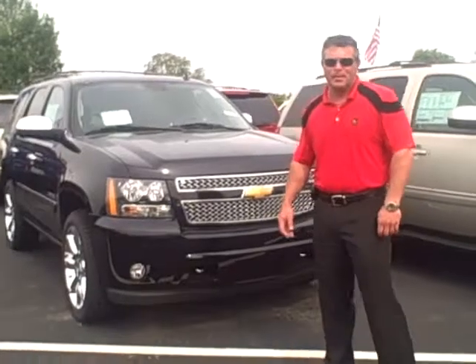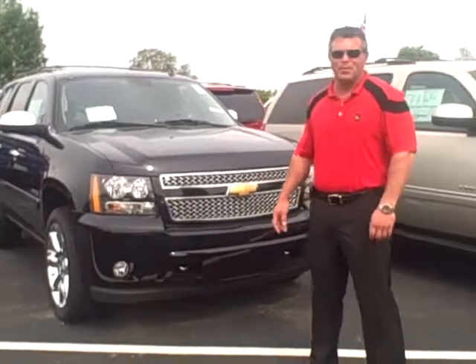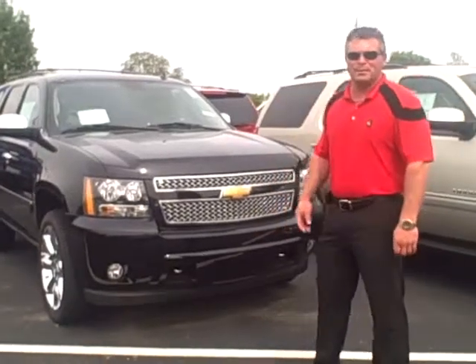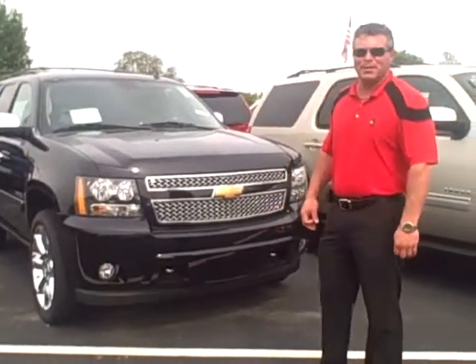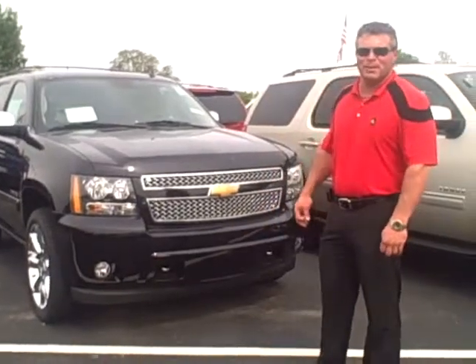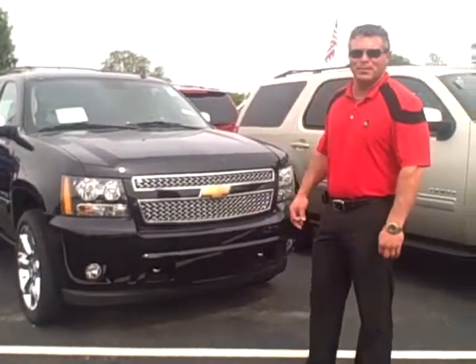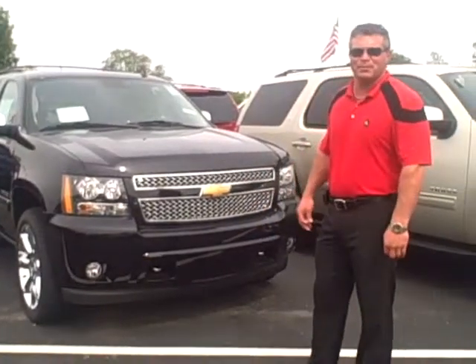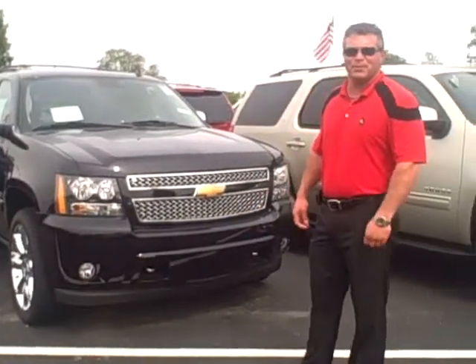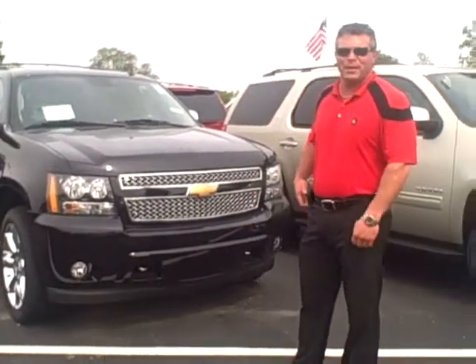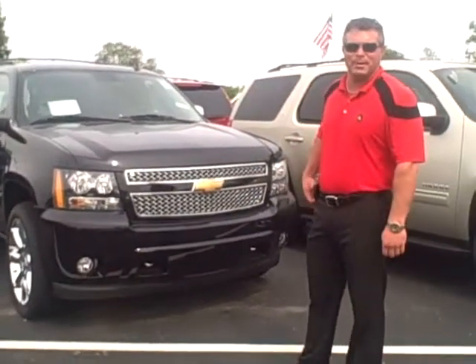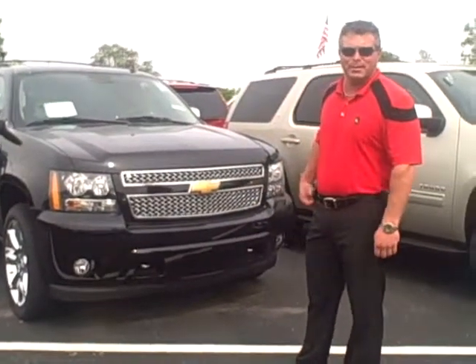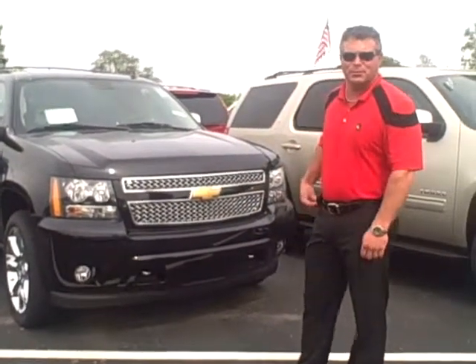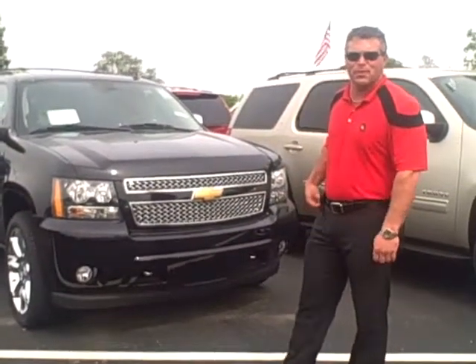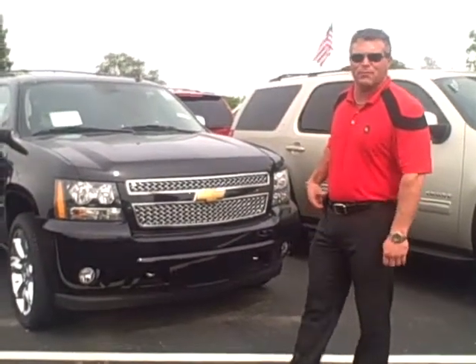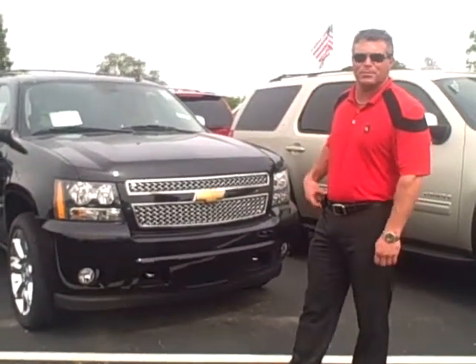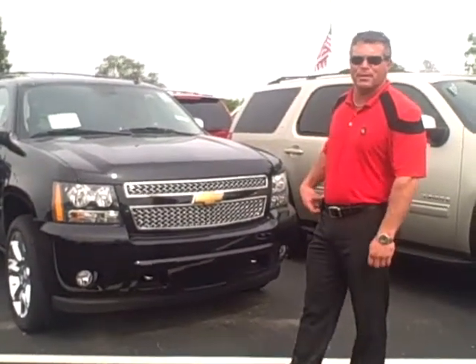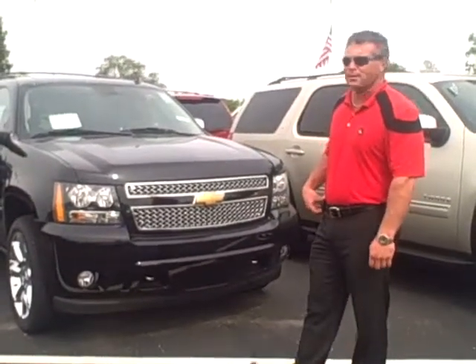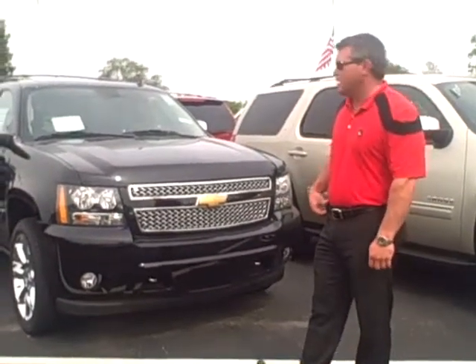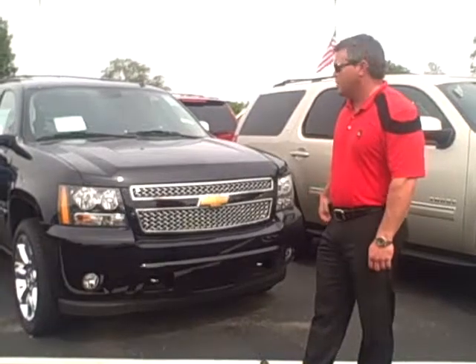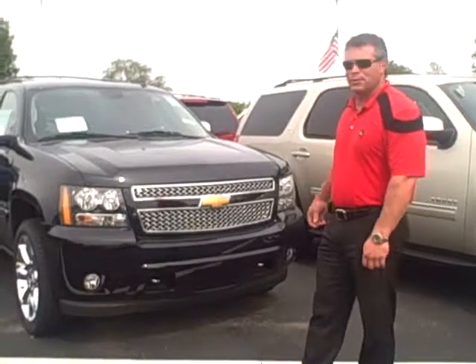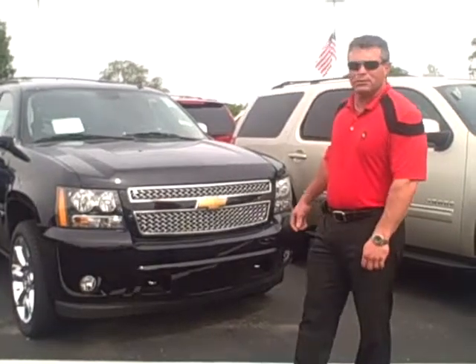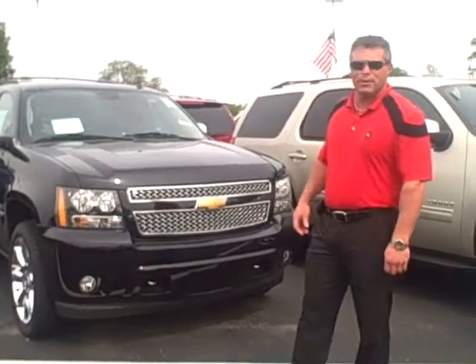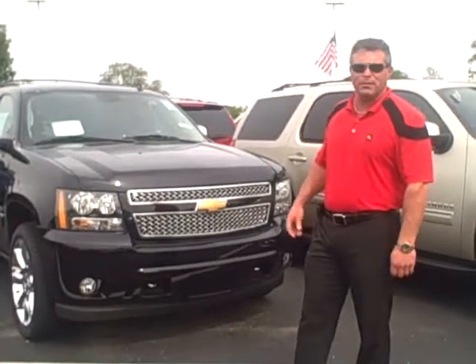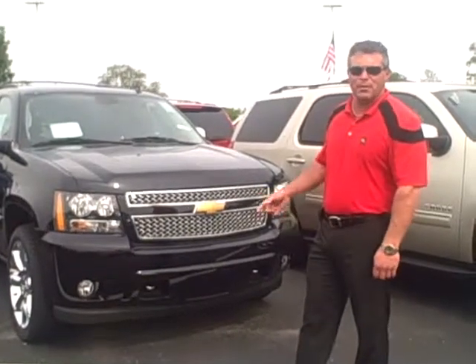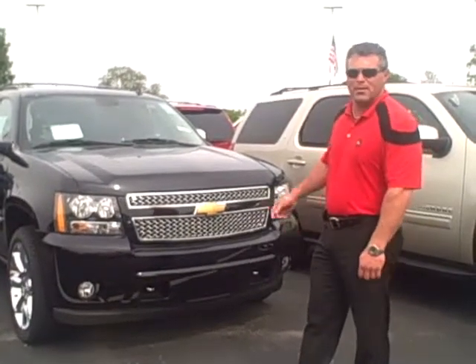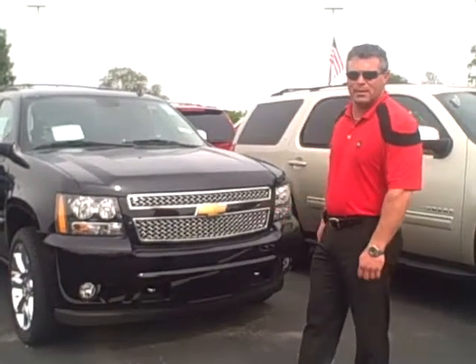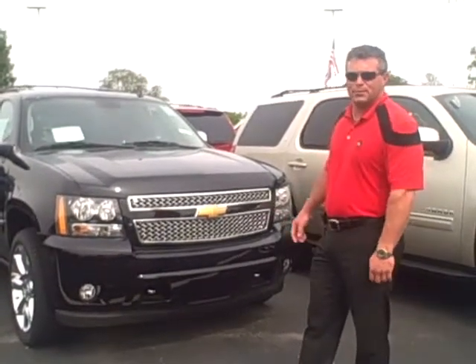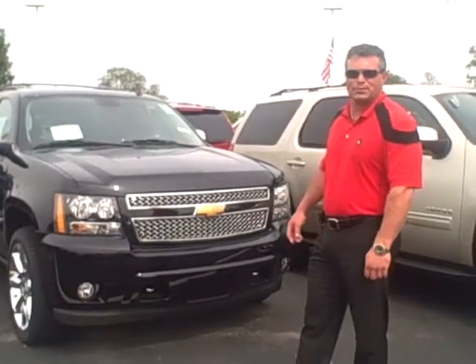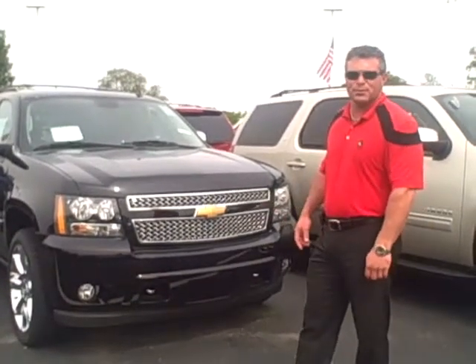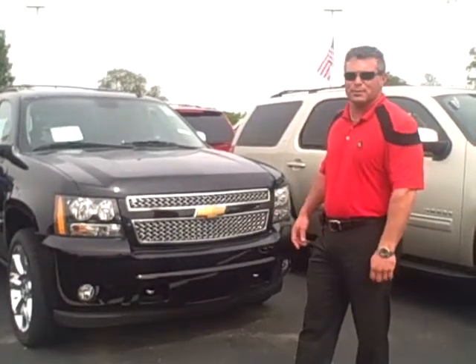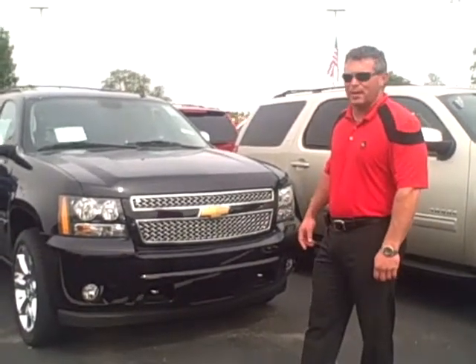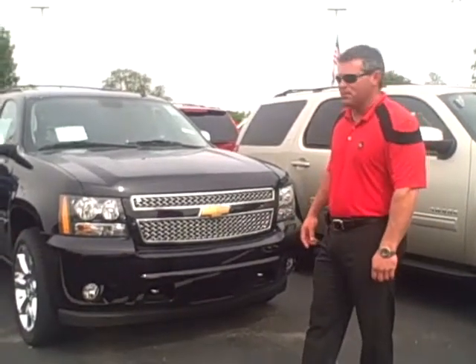Hello, my name is Darrell Lee. I'm with Hare Chevrolet. I've been here at the store now for almost 10 years. I'm going to do a short video here on the 2013 Tahoe.